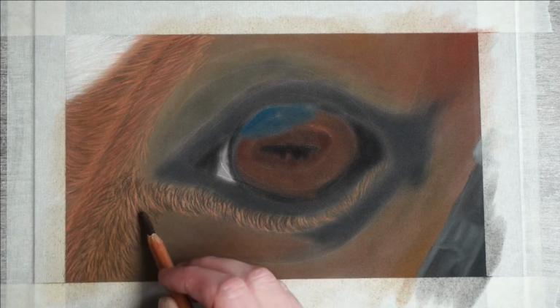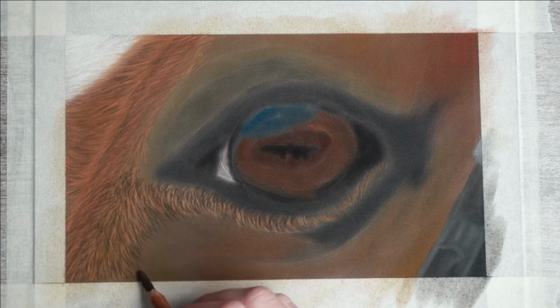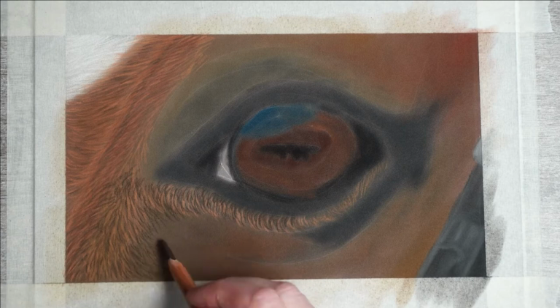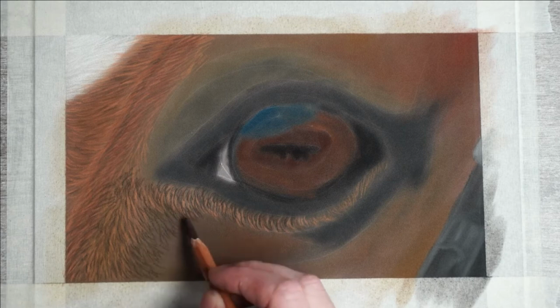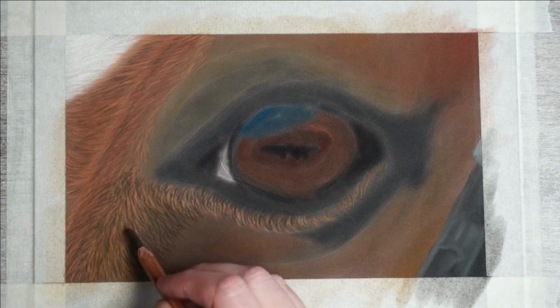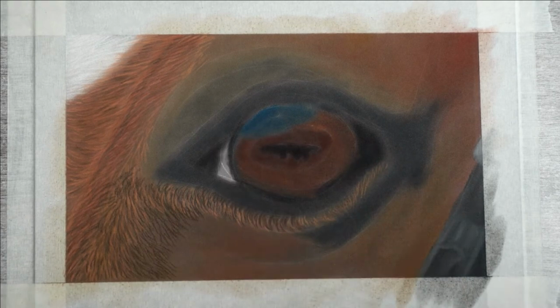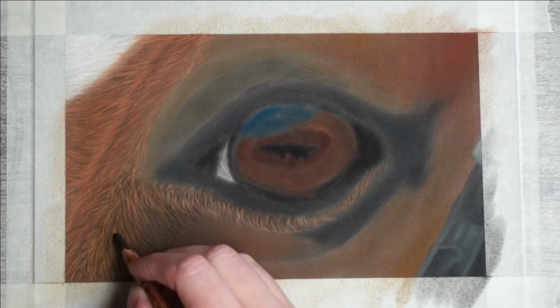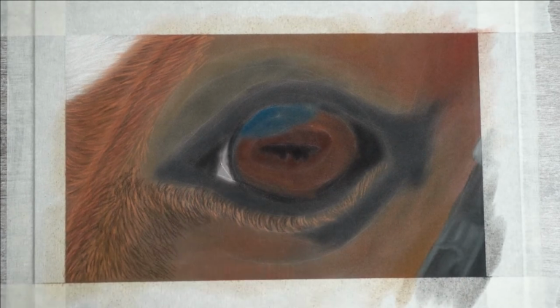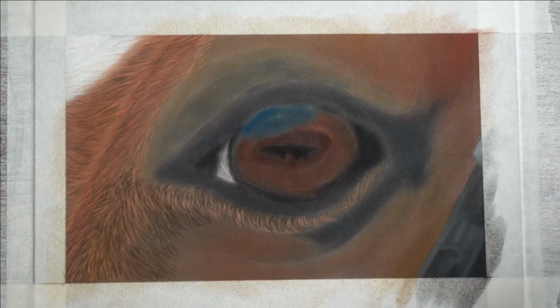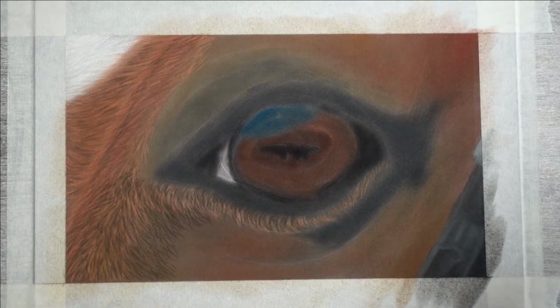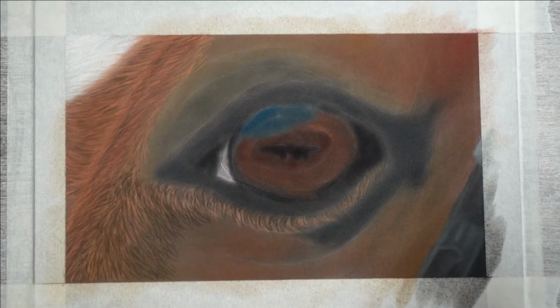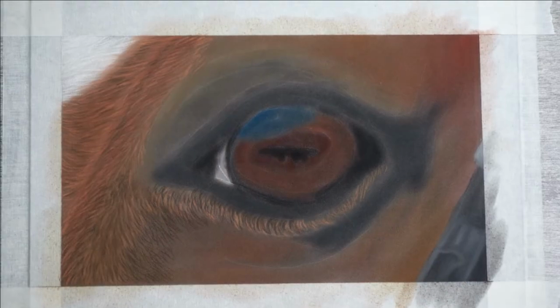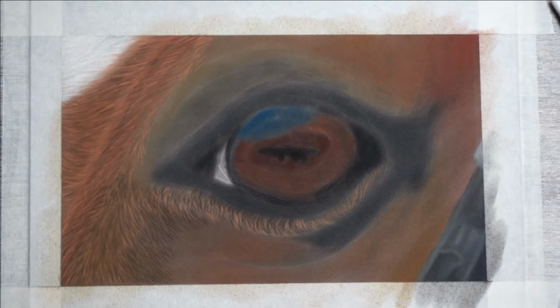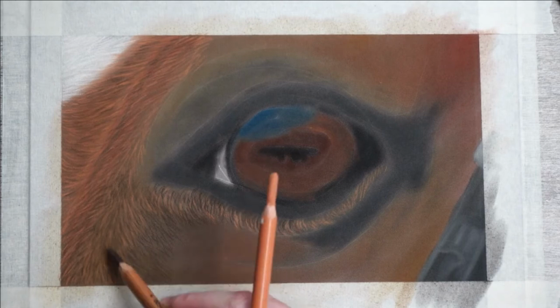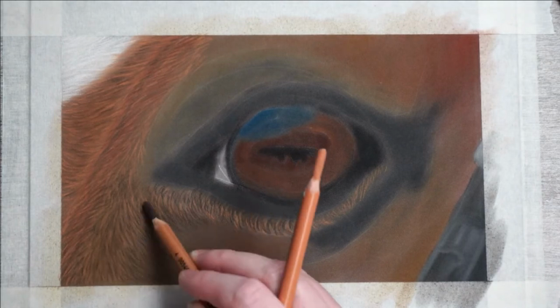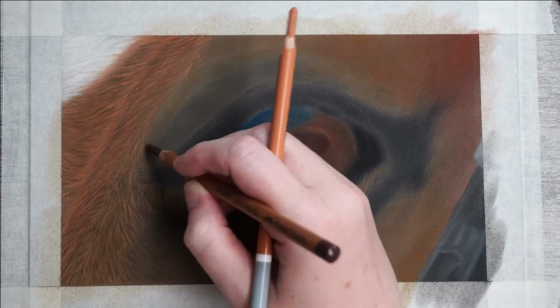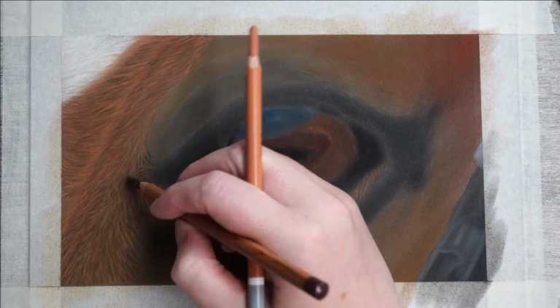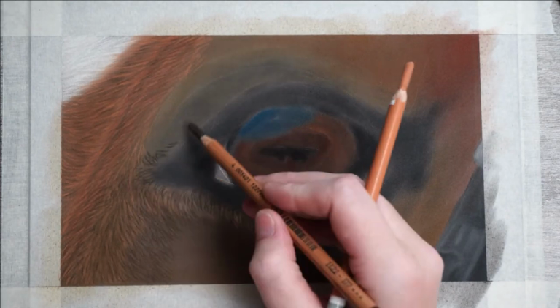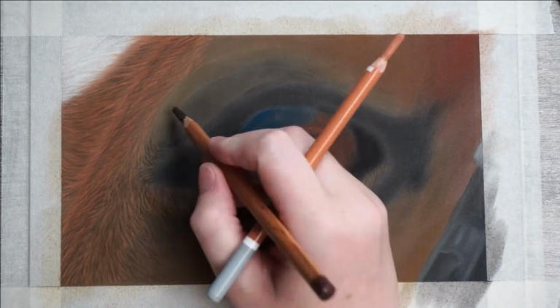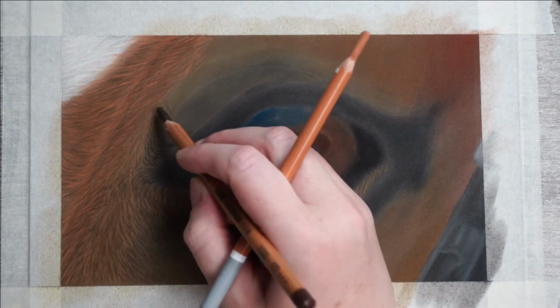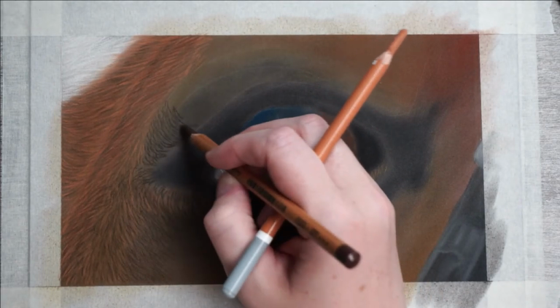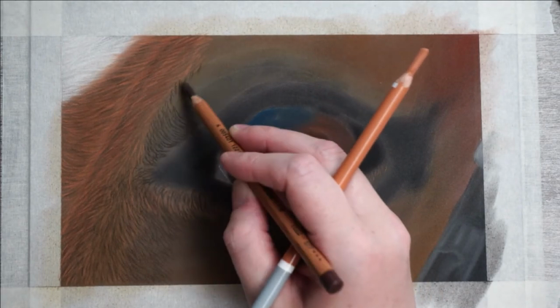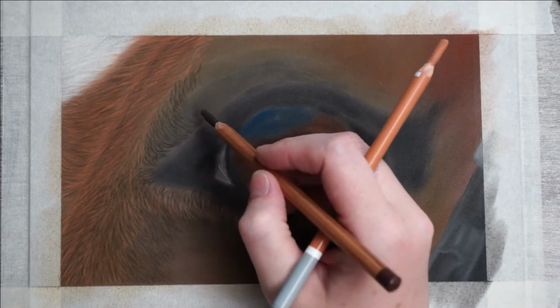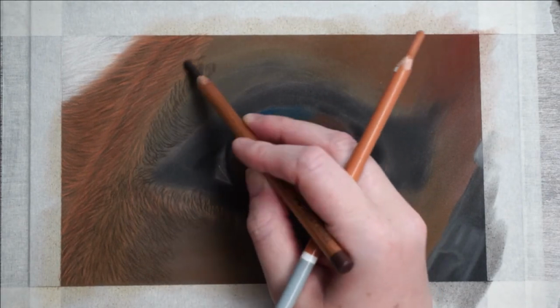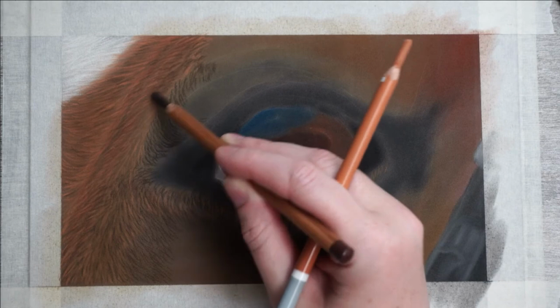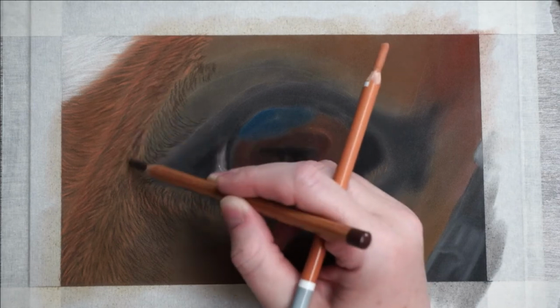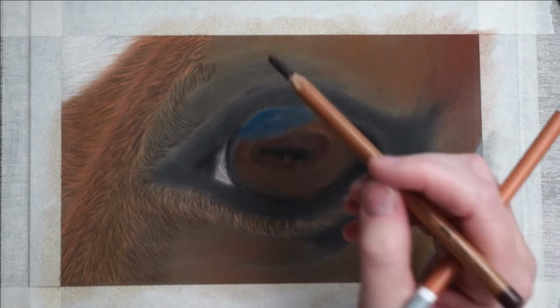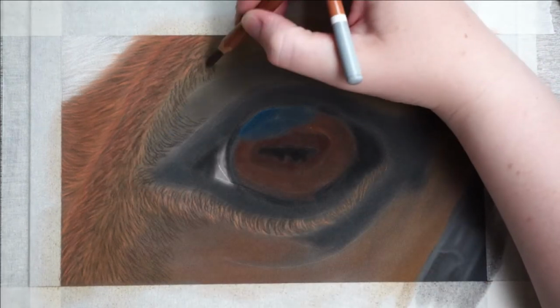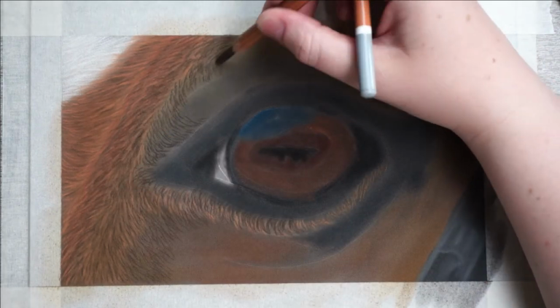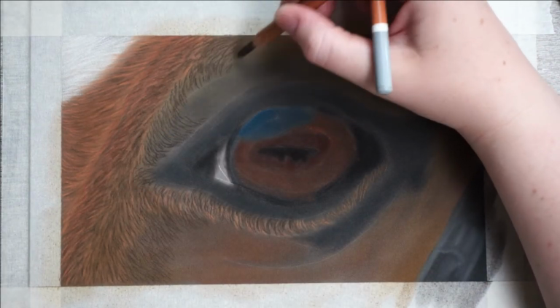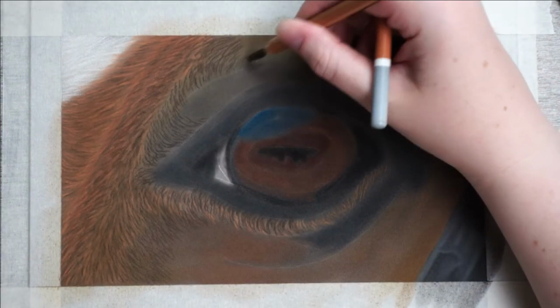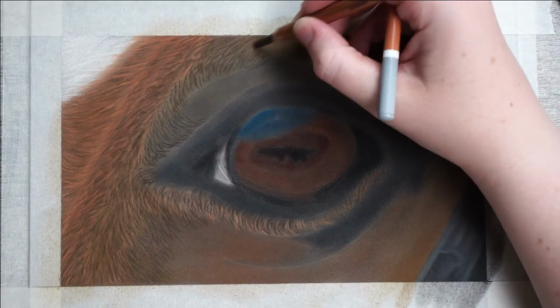I'll also use this color to add some fur in other places. On the bottom side I'm using really short strokes. For the upper part I'll switch up the length and, more importantly, I'll be adding a lot of curve as I'm following the contours of the eye.